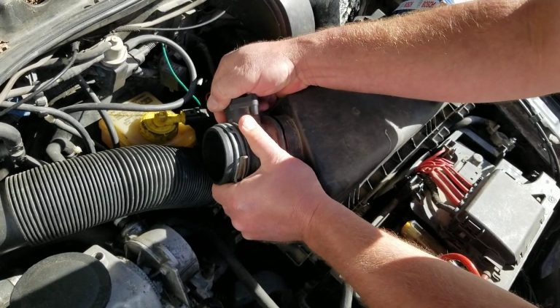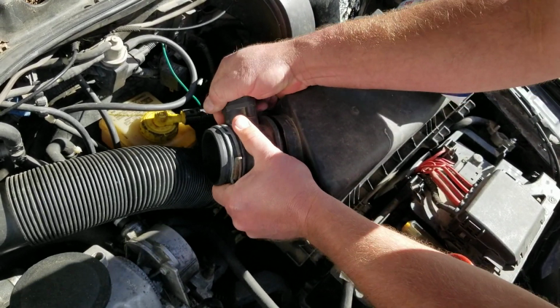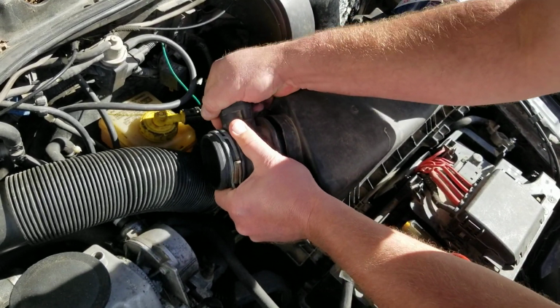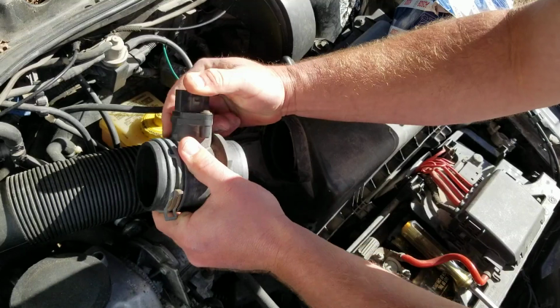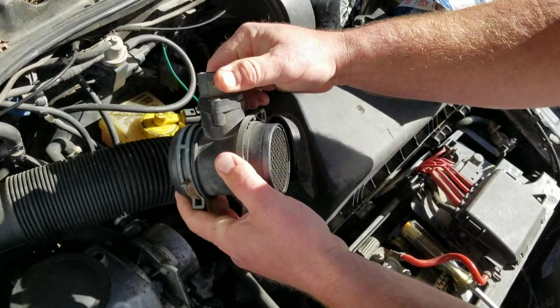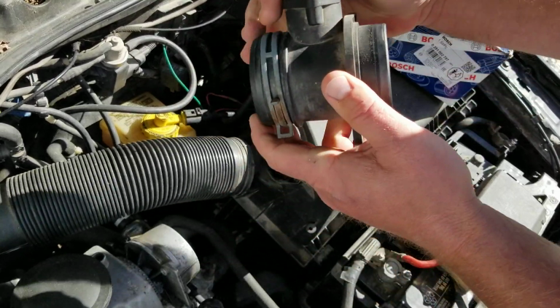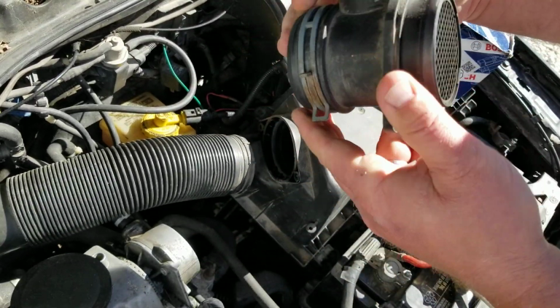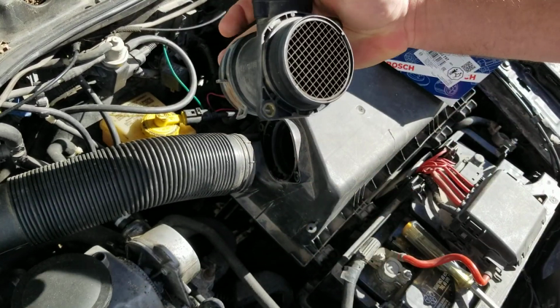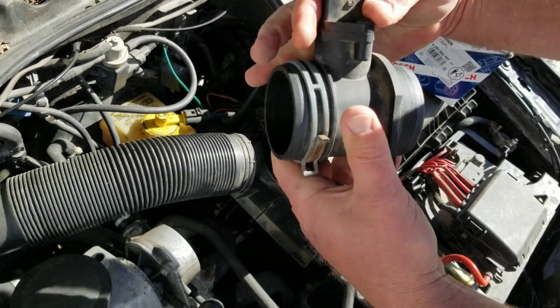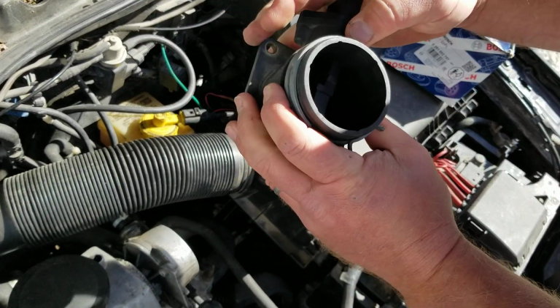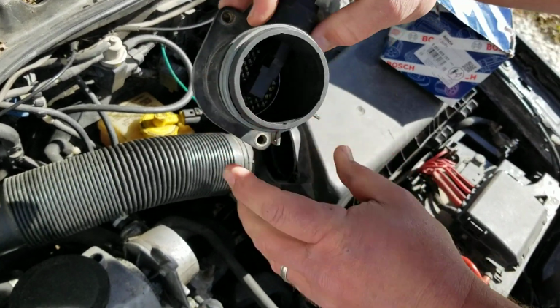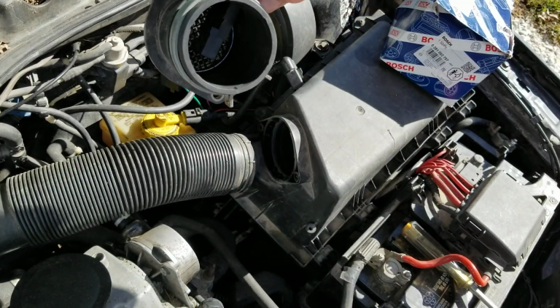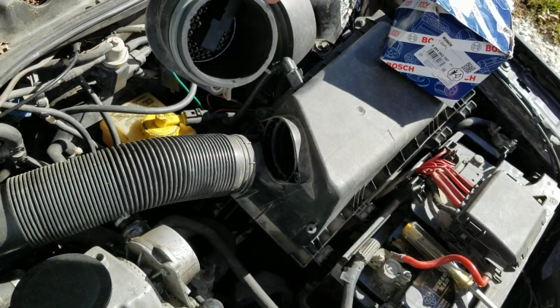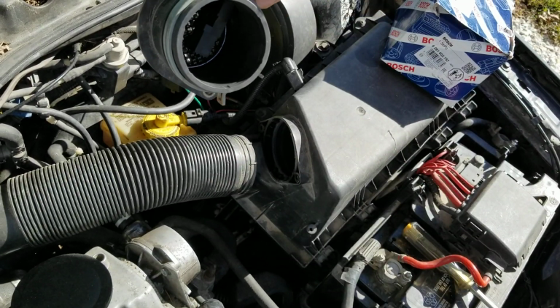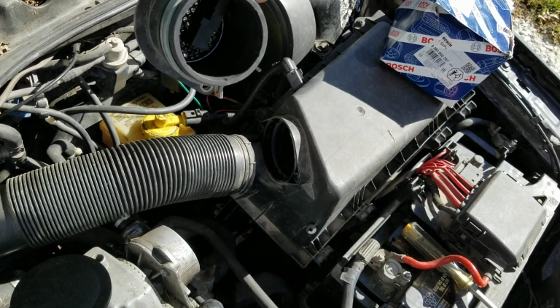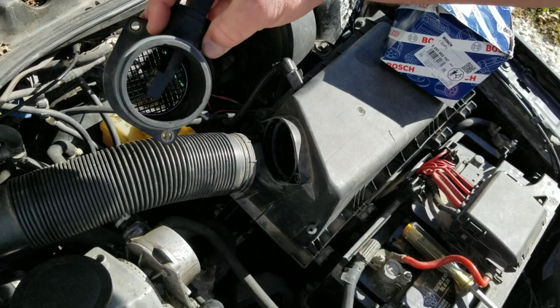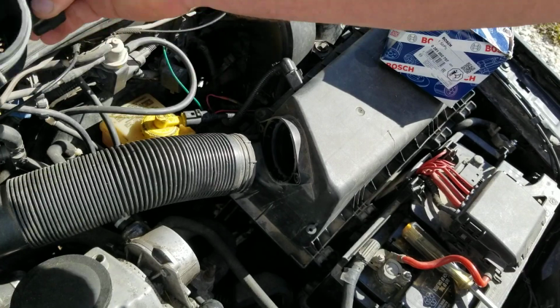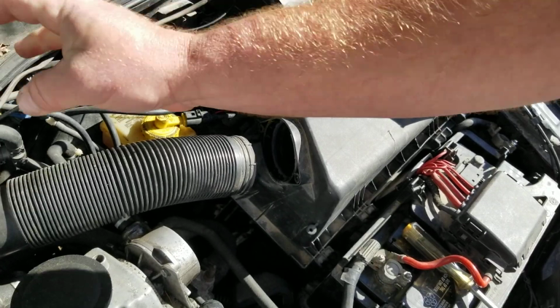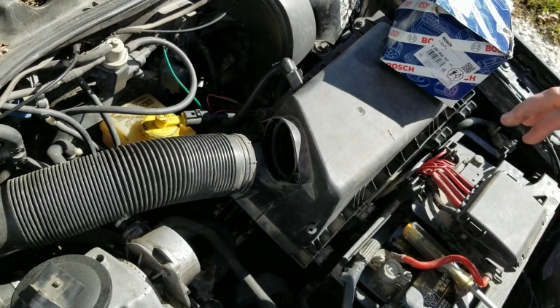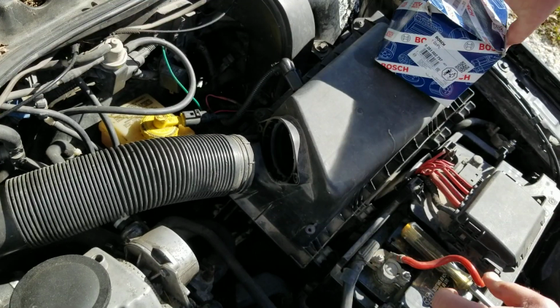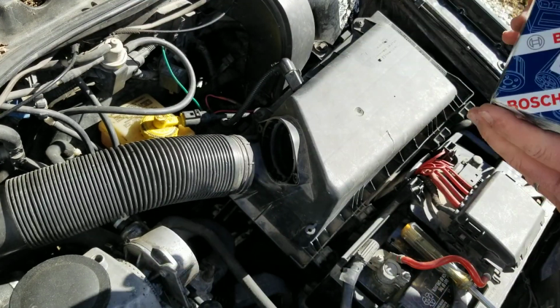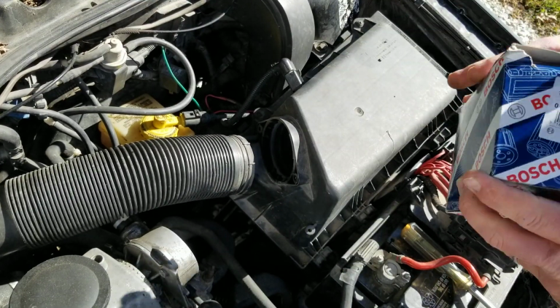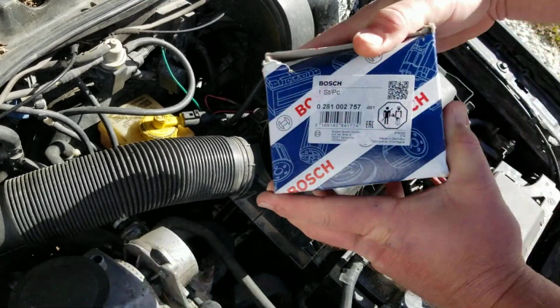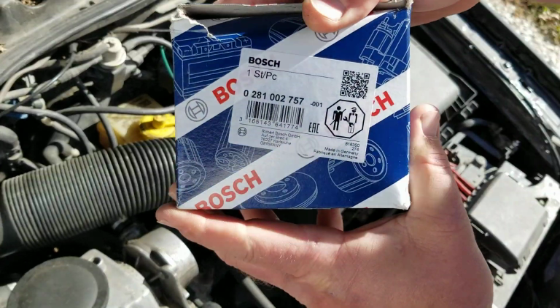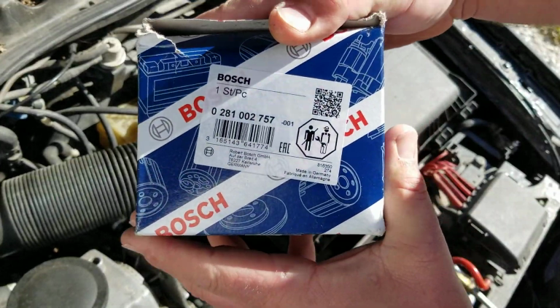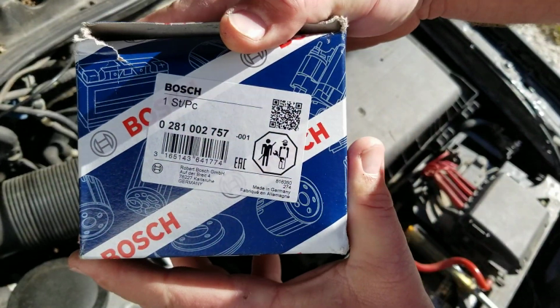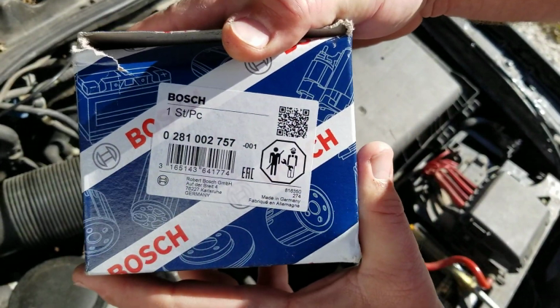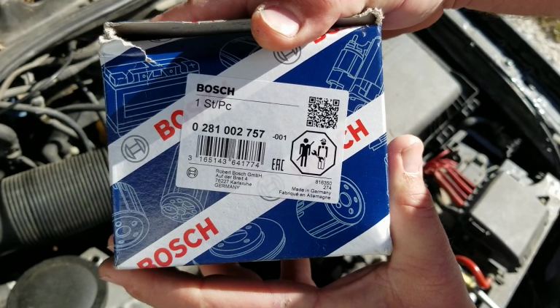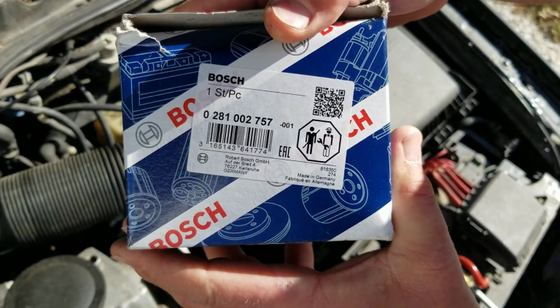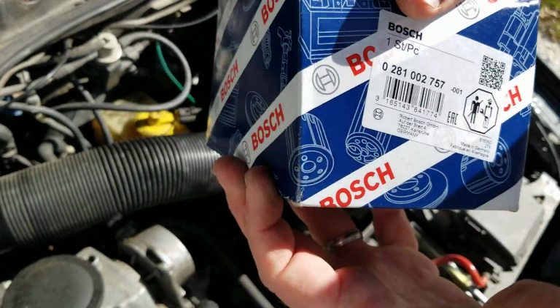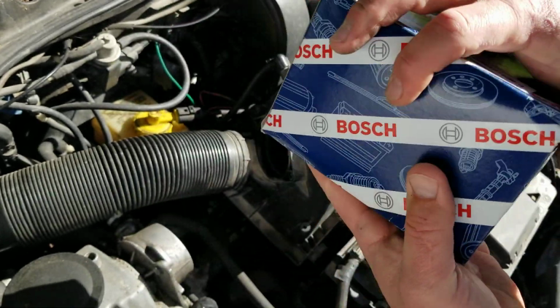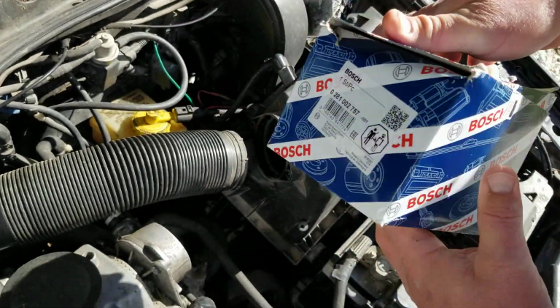That should just come out of there now. There's what your old one looks like. And this is the new upgraded part — I'll show you that part number again from Bosch.